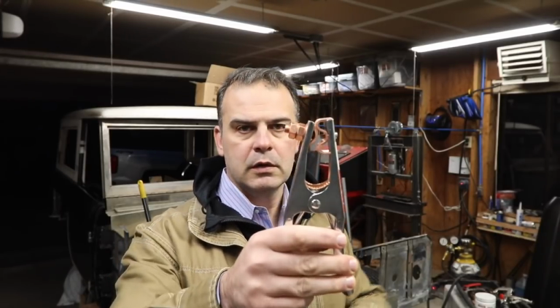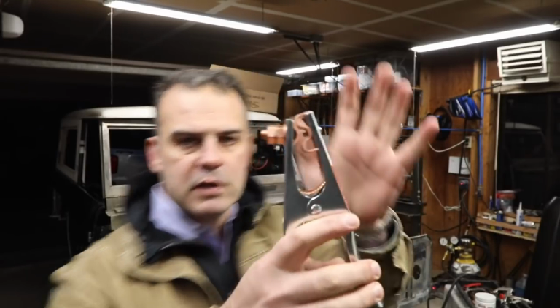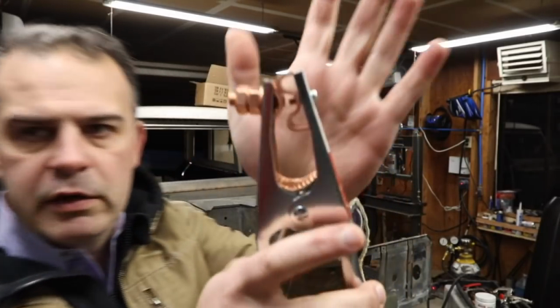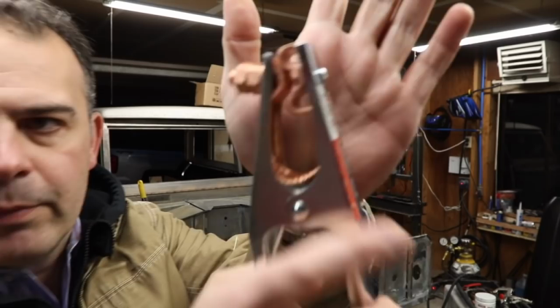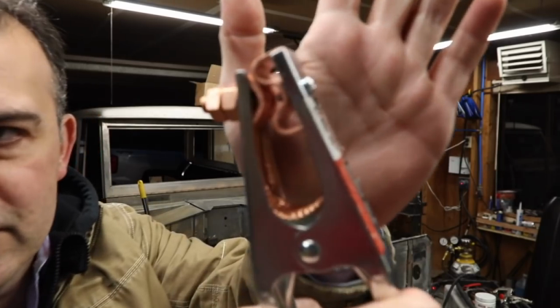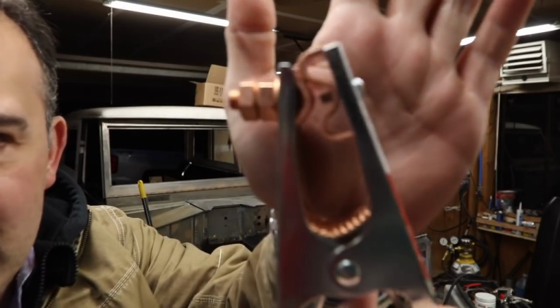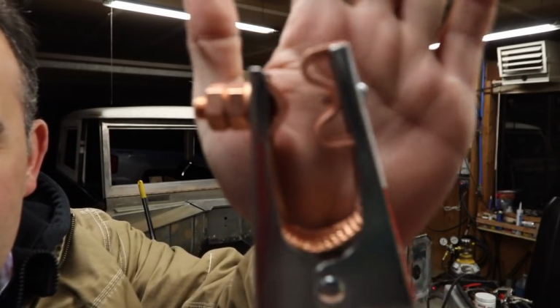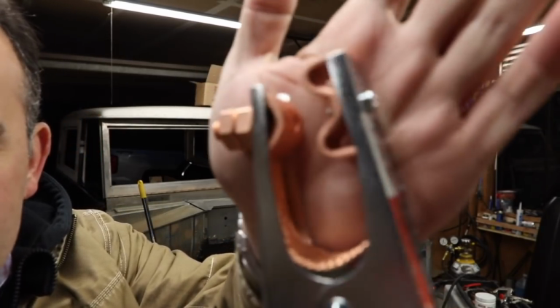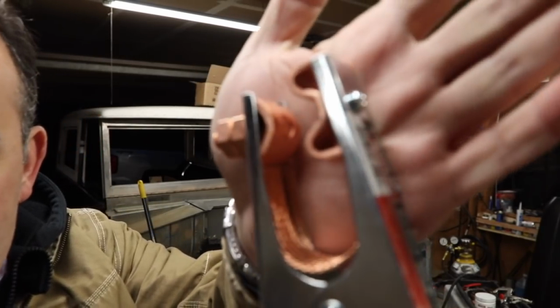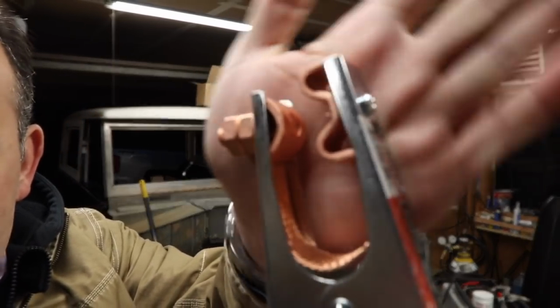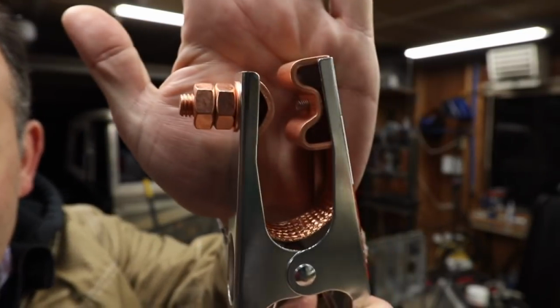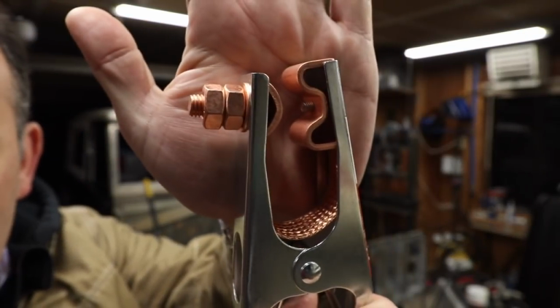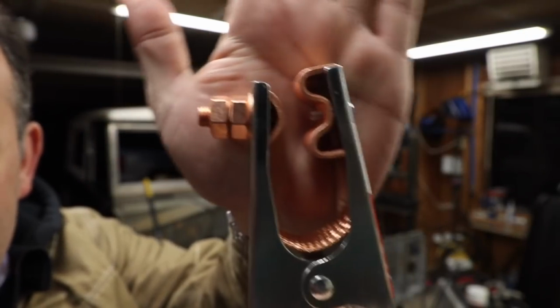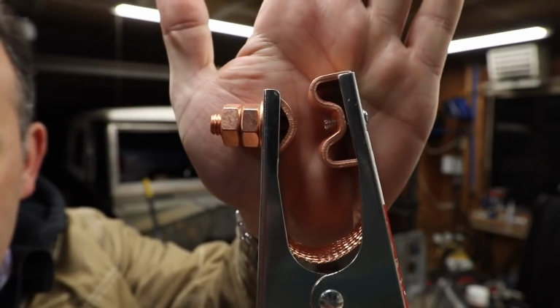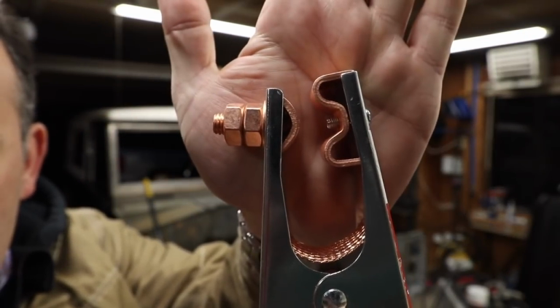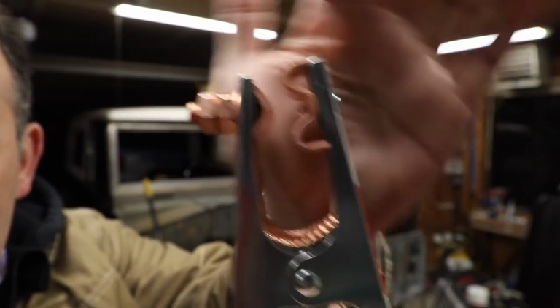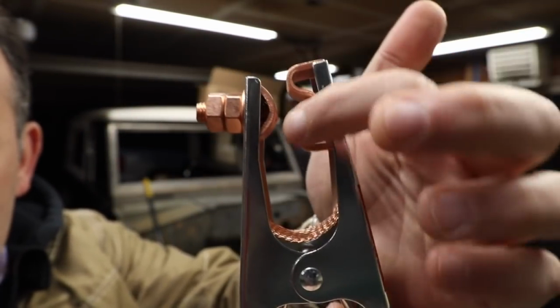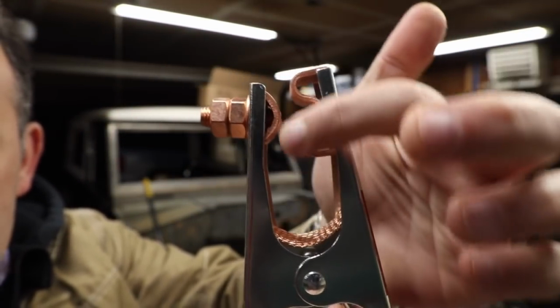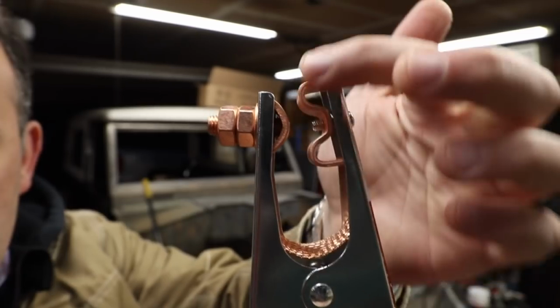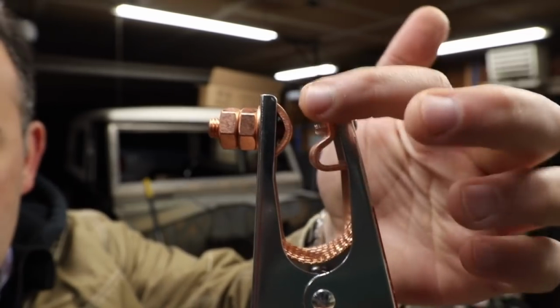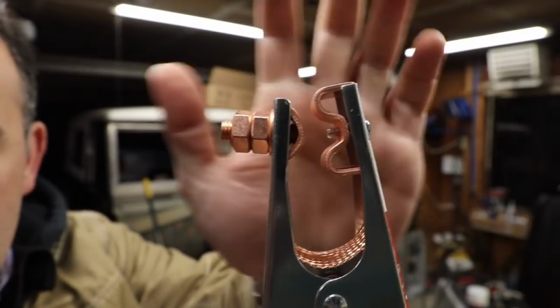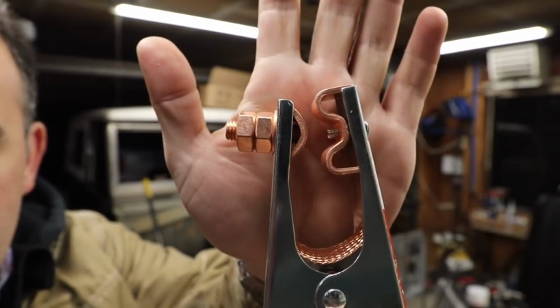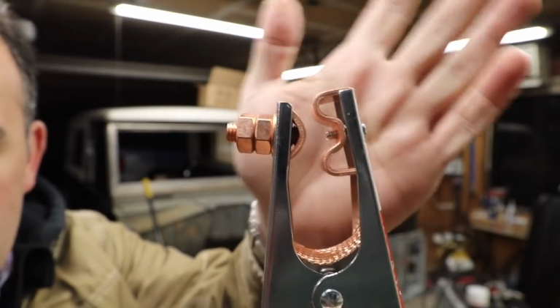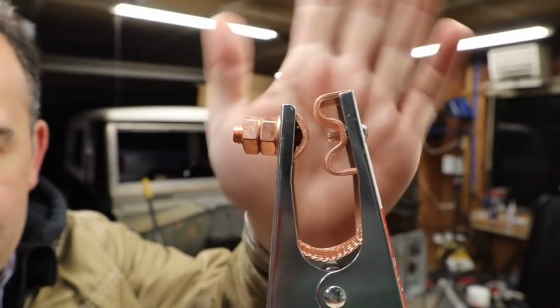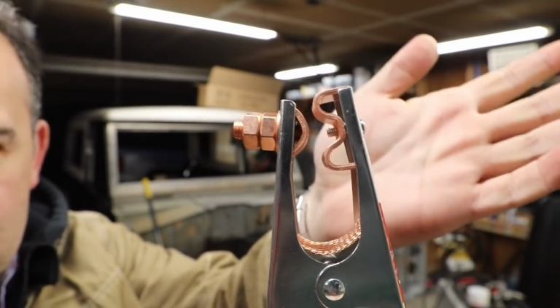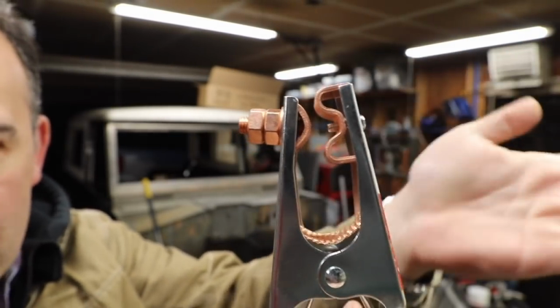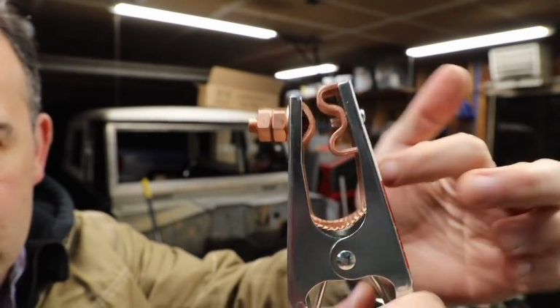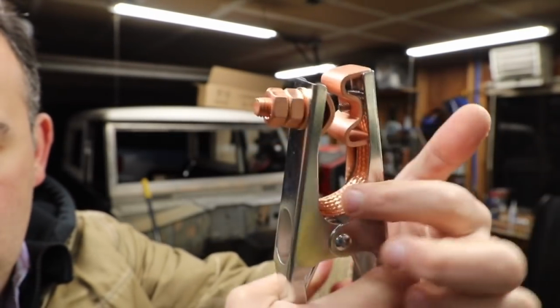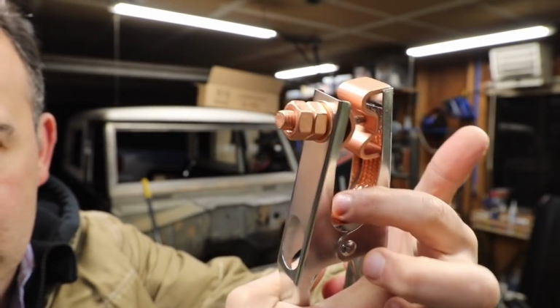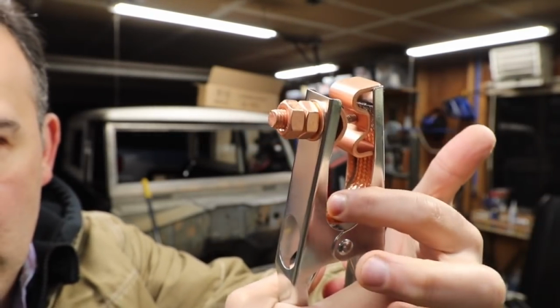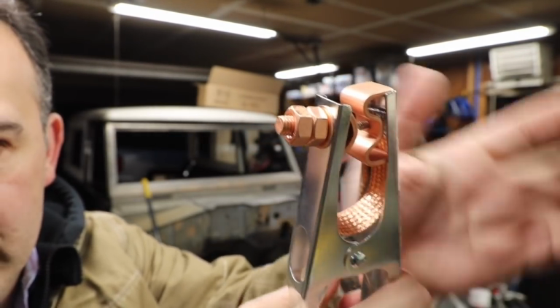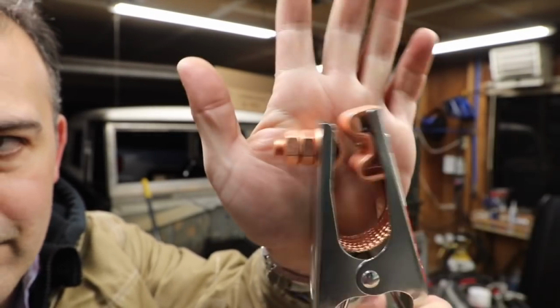So I went and picked up a Lincoln one. This is a 300-amp, but you can see it's just got a lot more area to ground. And it's also got this braided cable.